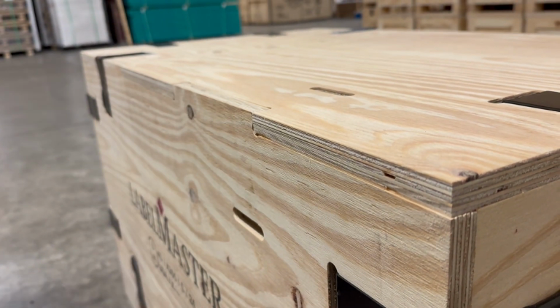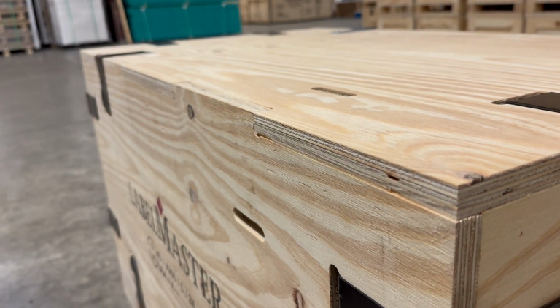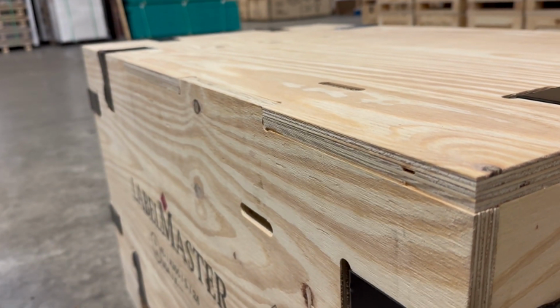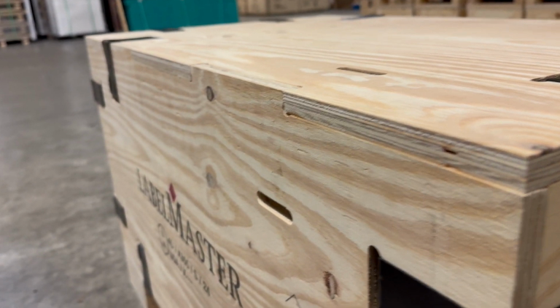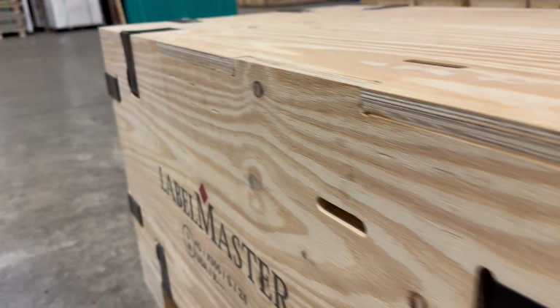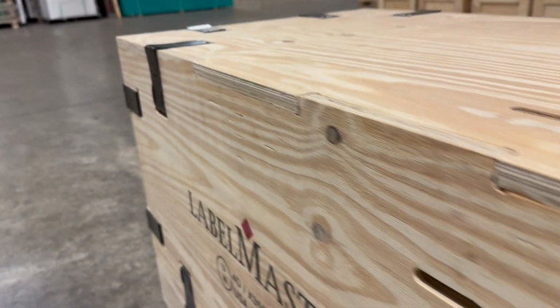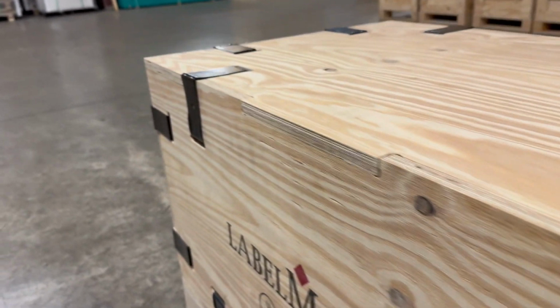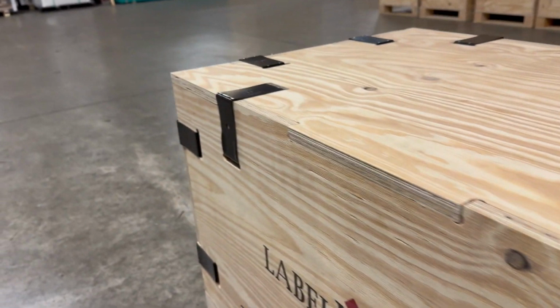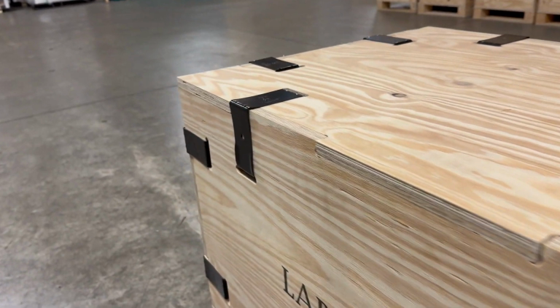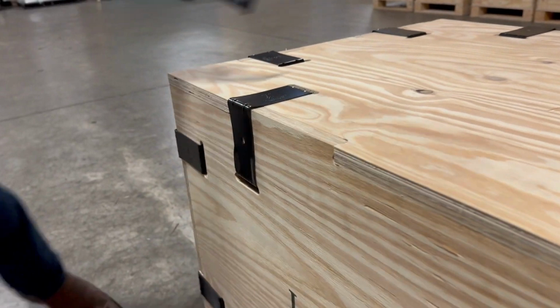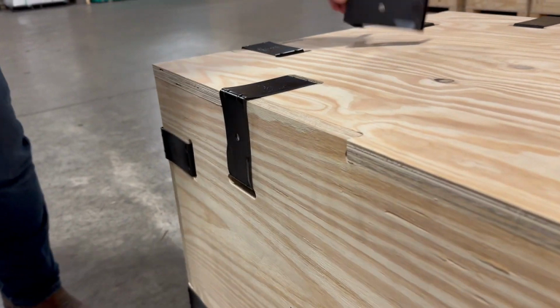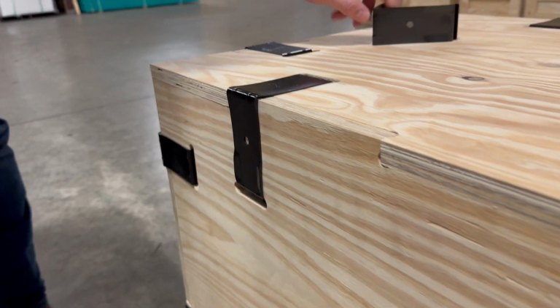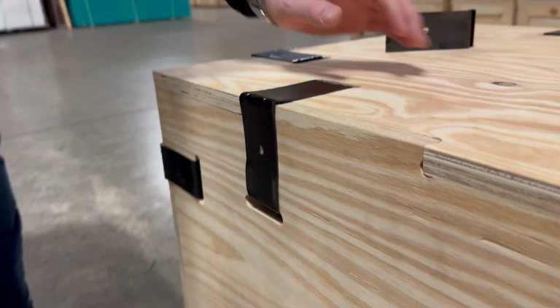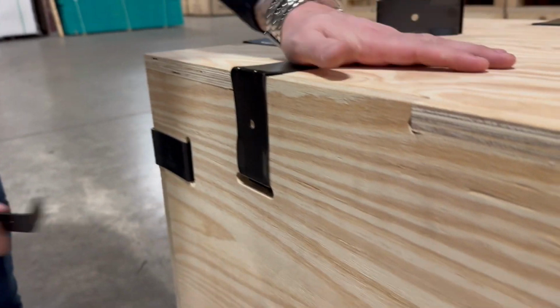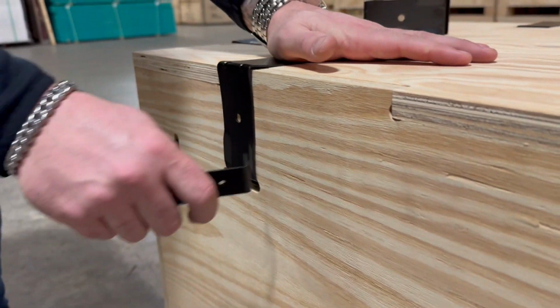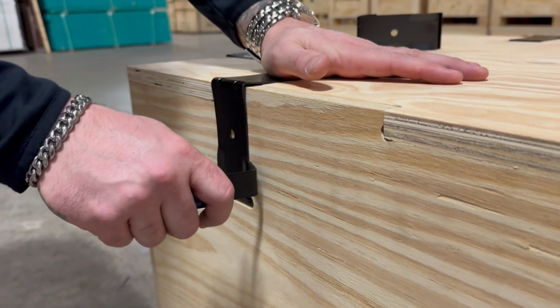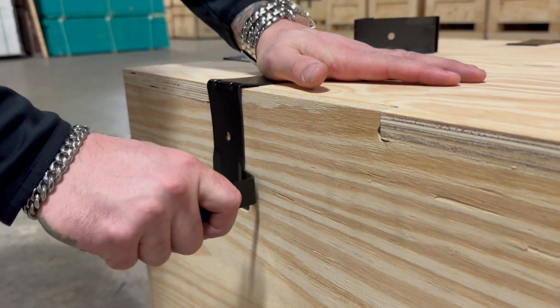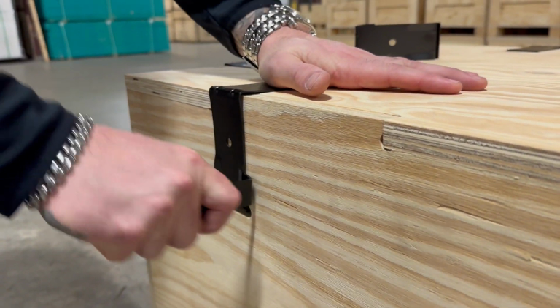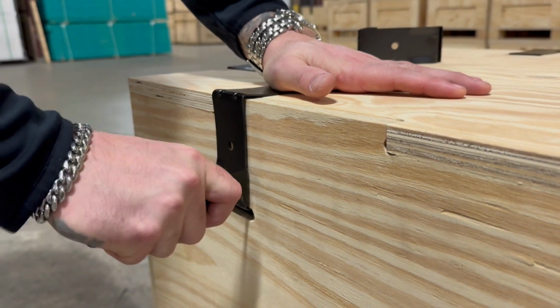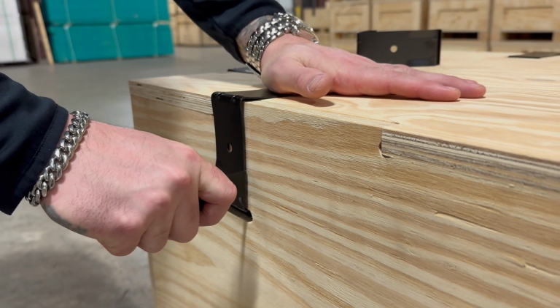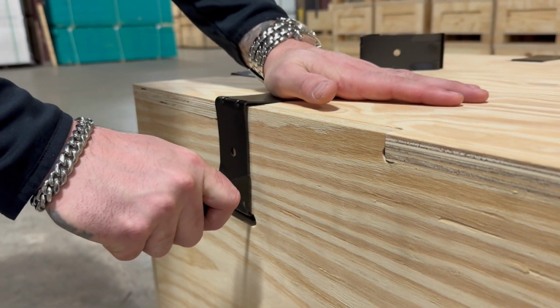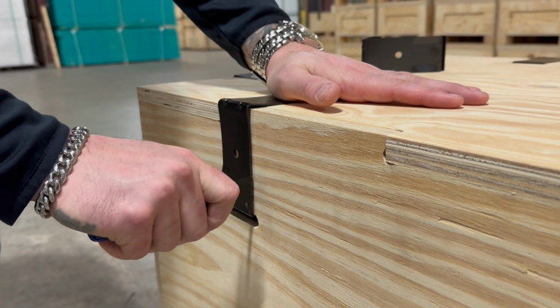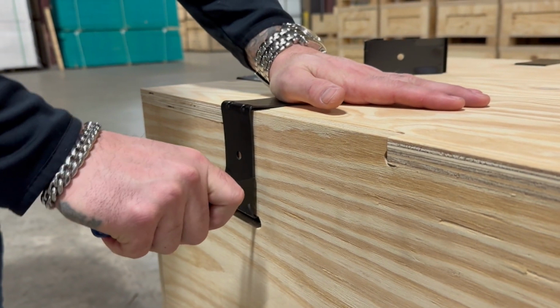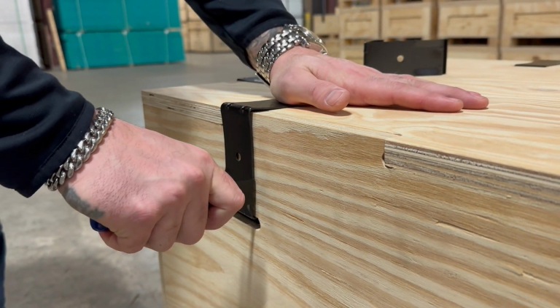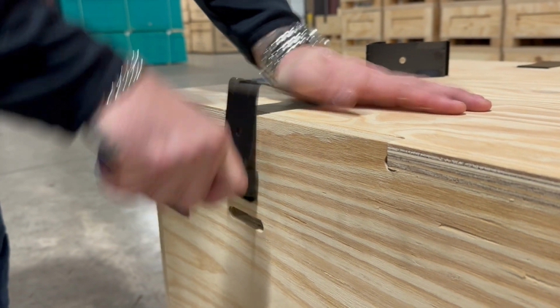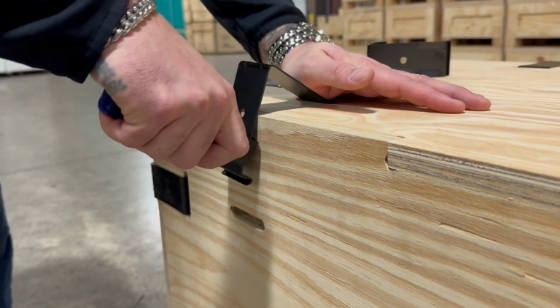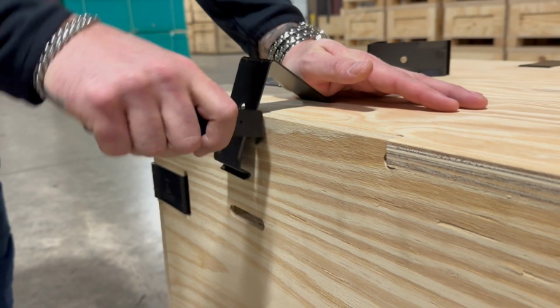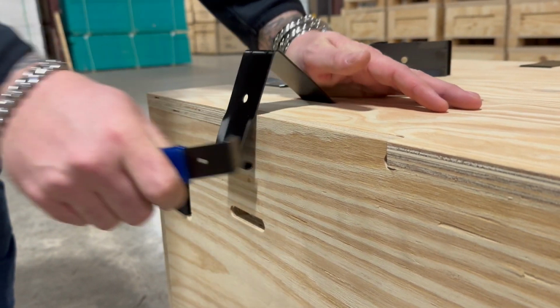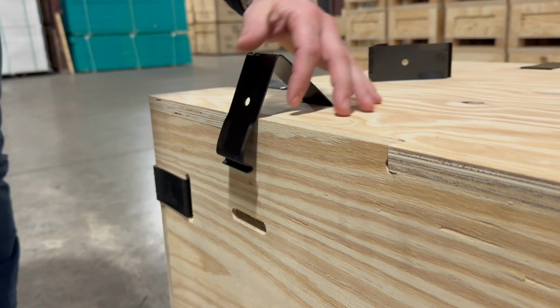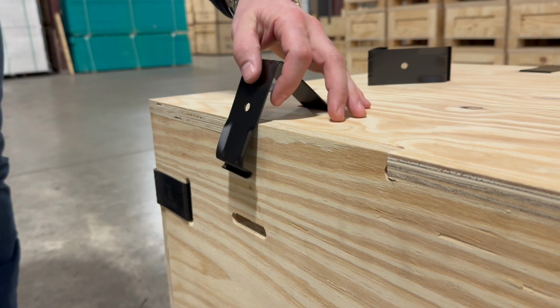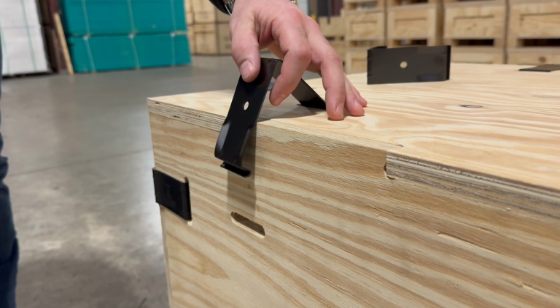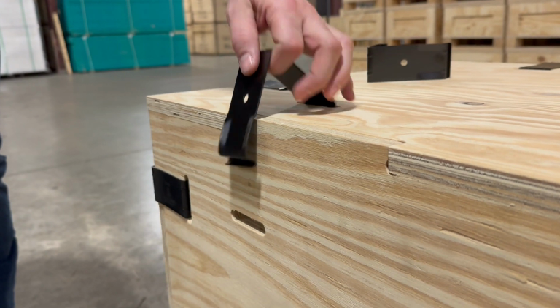Let's look at that one more time. Insert the tool. Notice his hand is on top to prevent the clip from flying out, and it pops out.